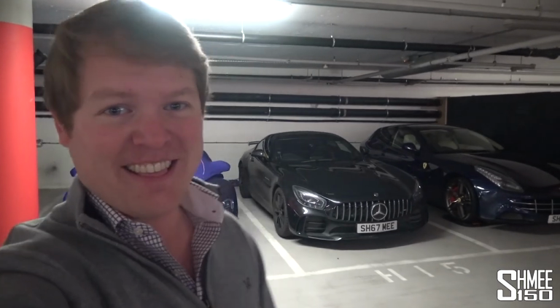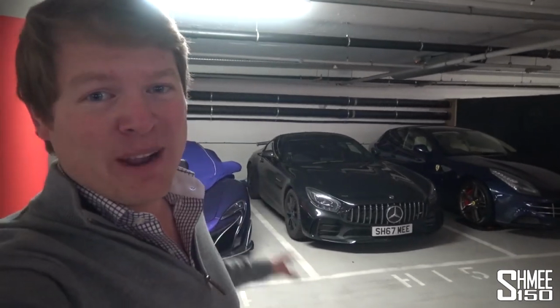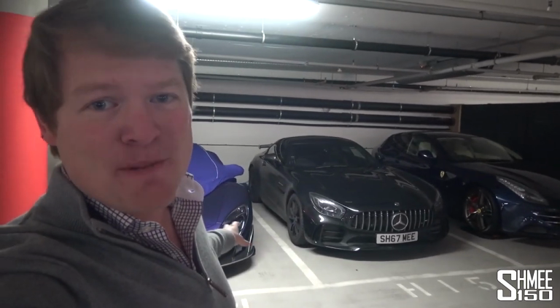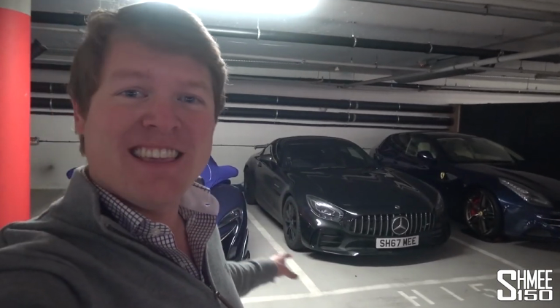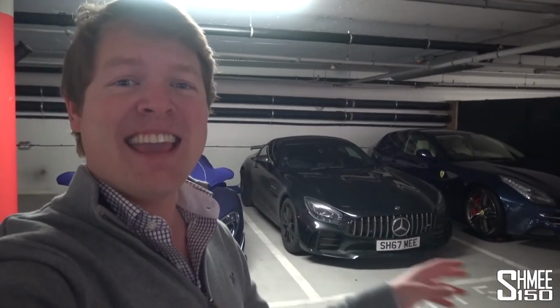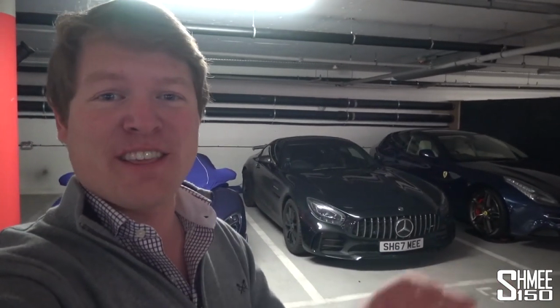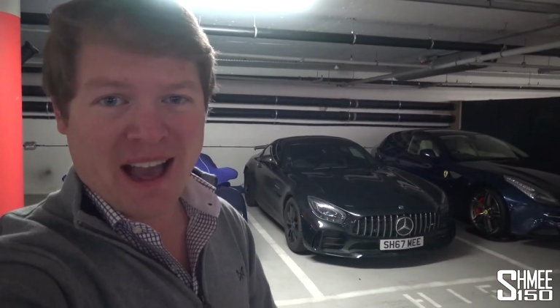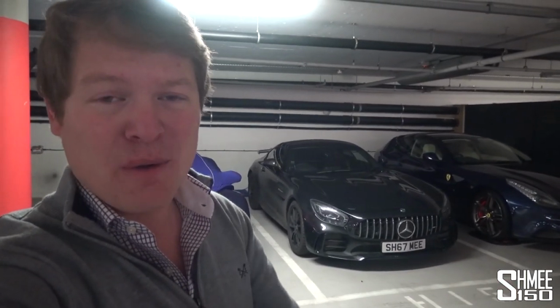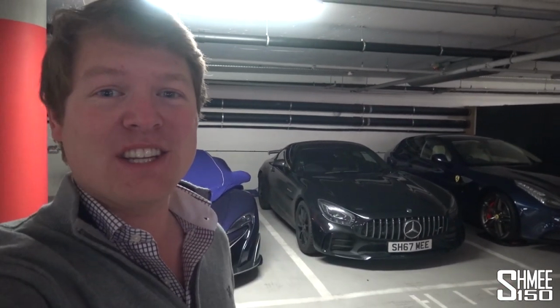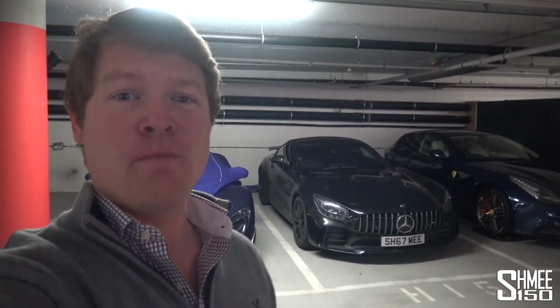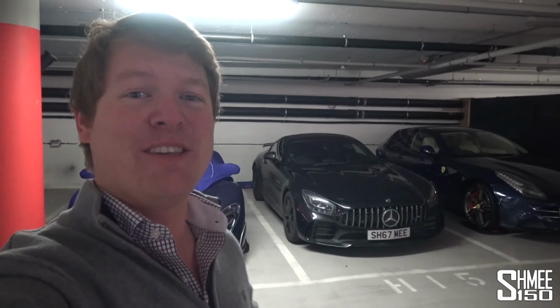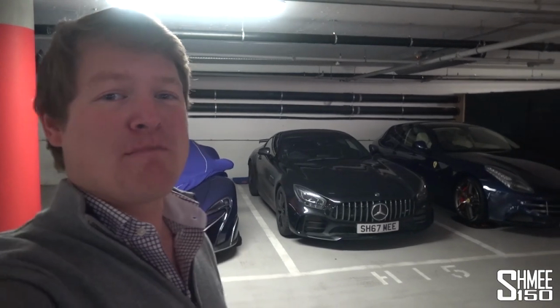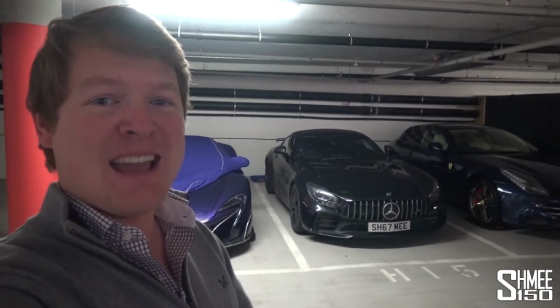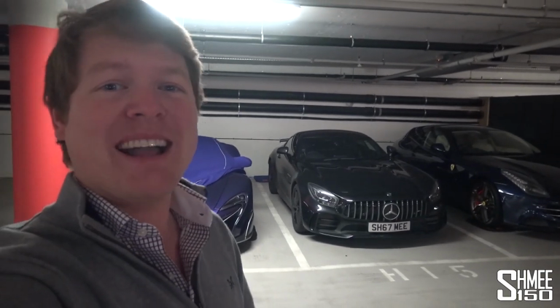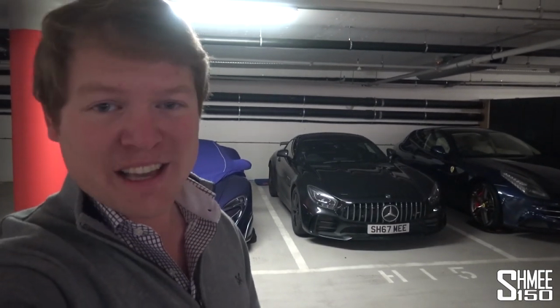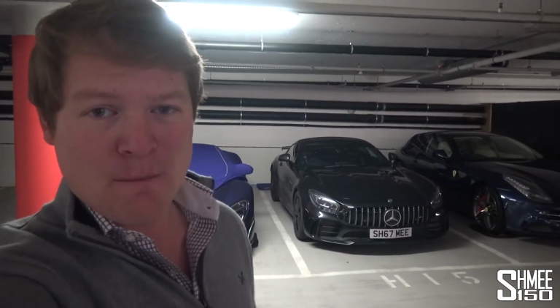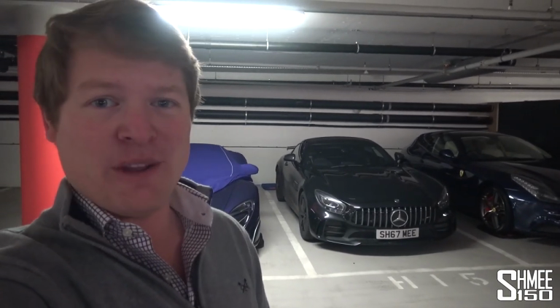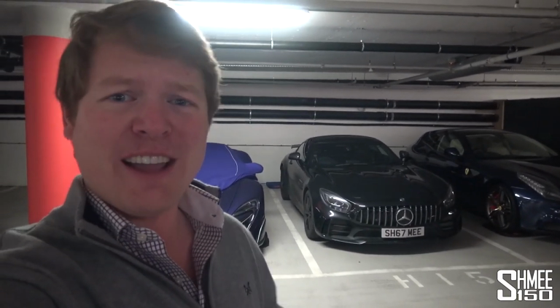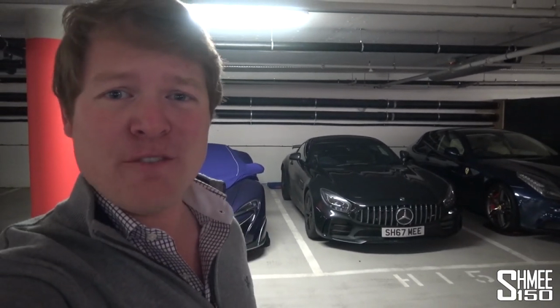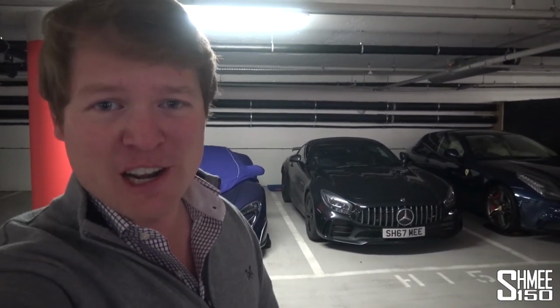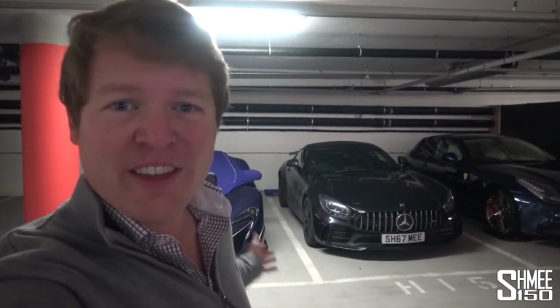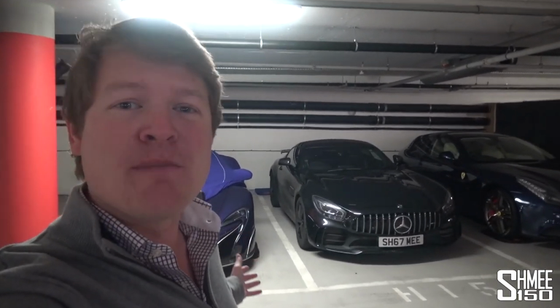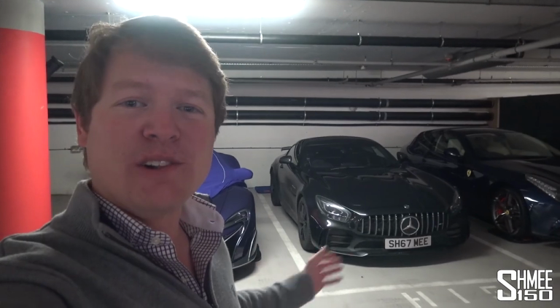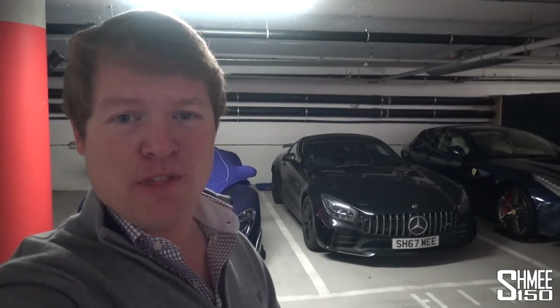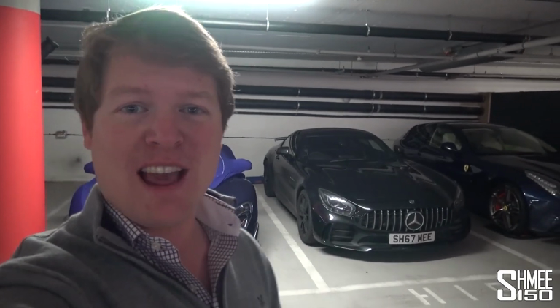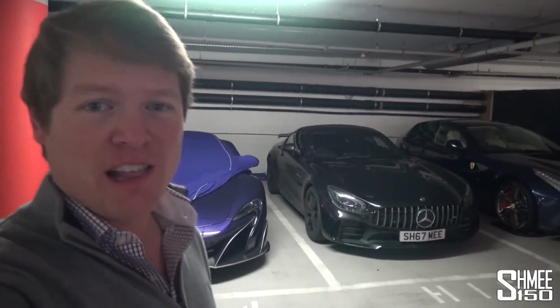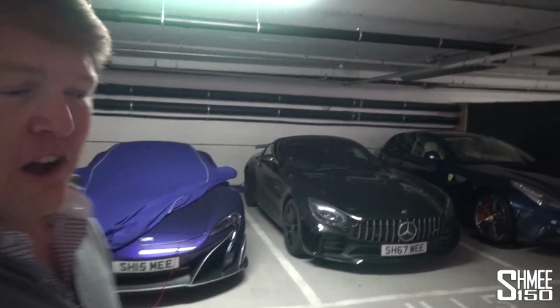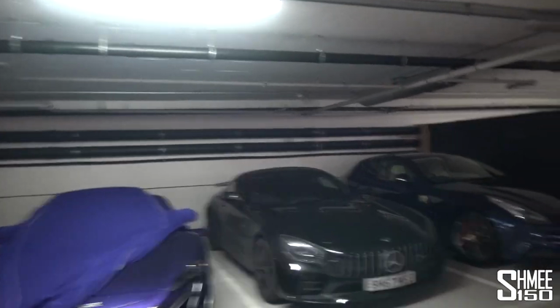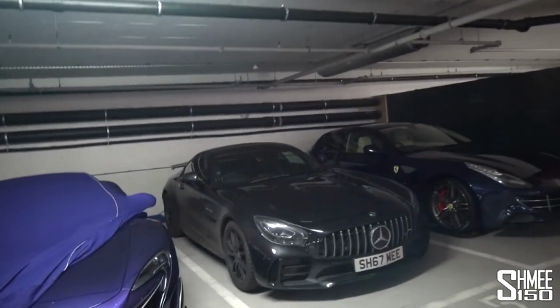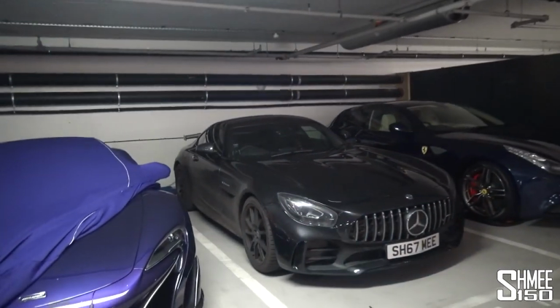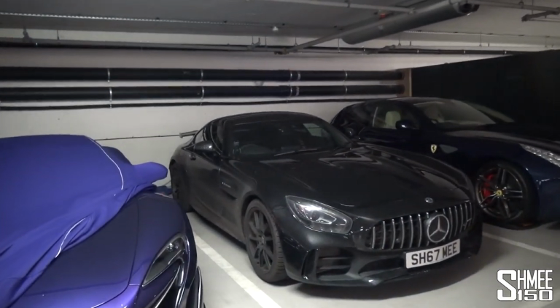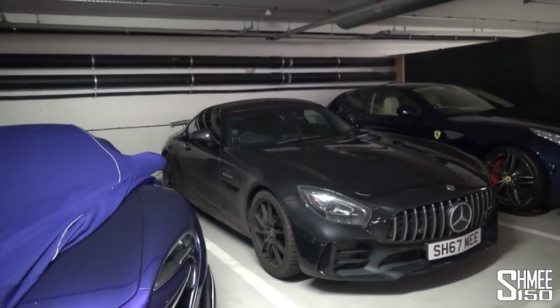So today we're going to jump in the GT-R, take it over to Topaz, where we'll catch up with Nabil and talk about bringing it back to life — back to its, I could say former glory. It's only two months old, we've put 3,000 miles on the clock and it is looking horrendous.